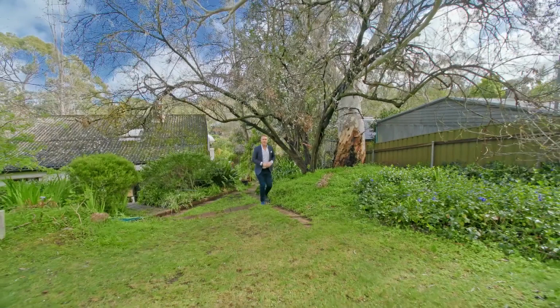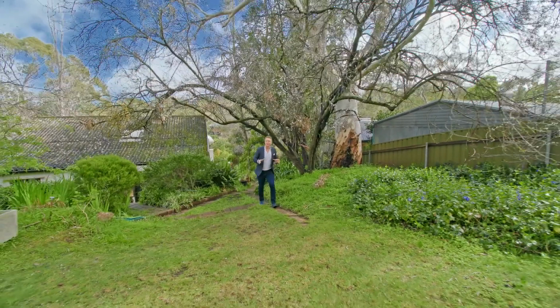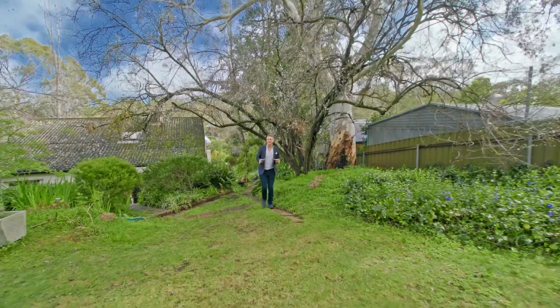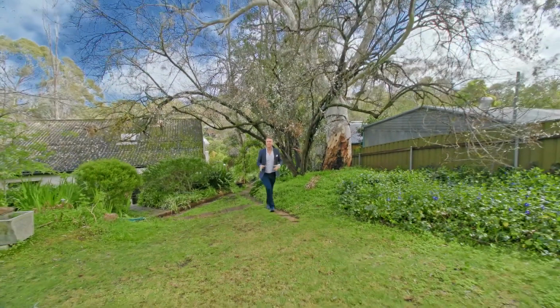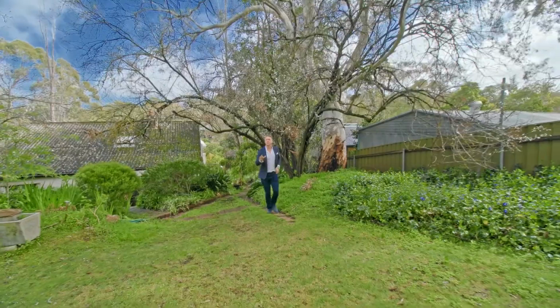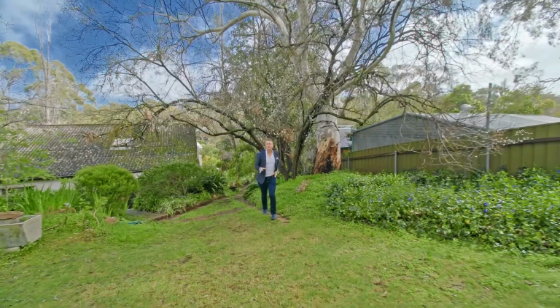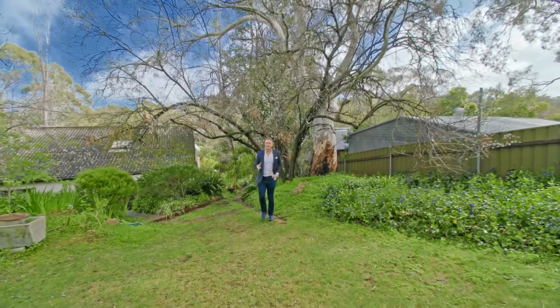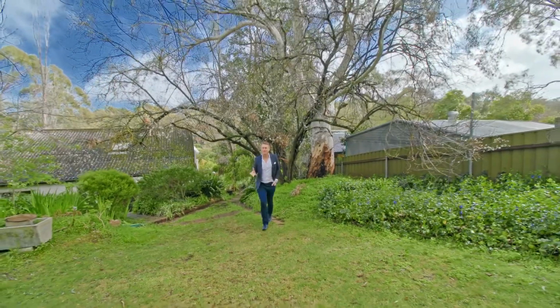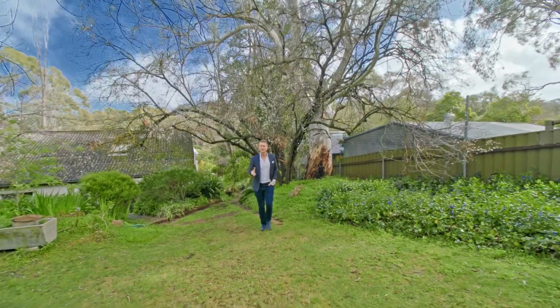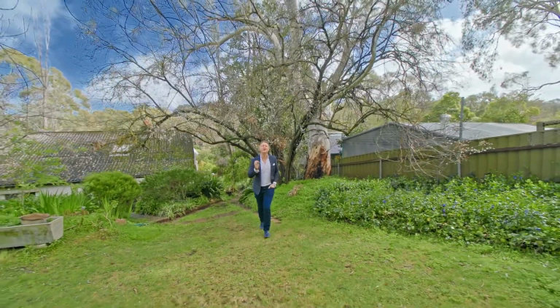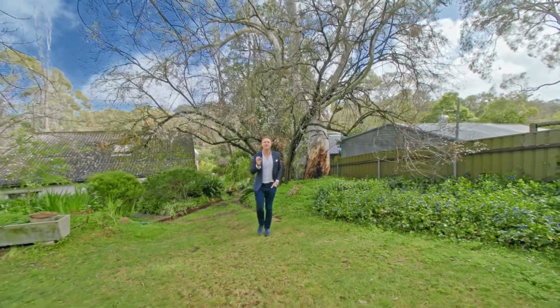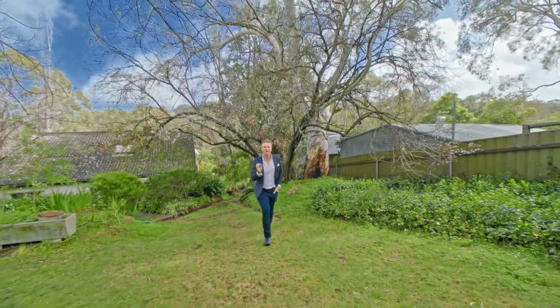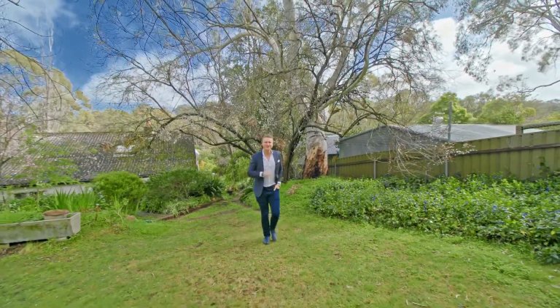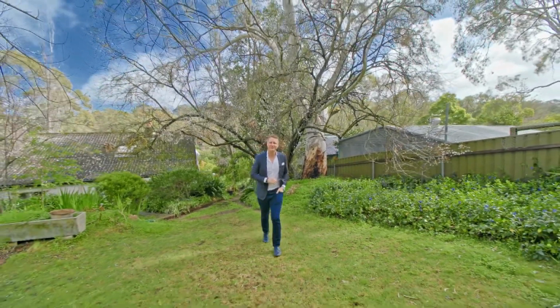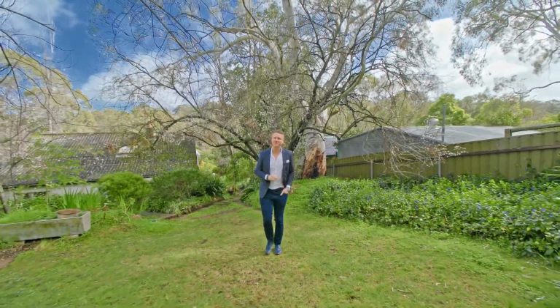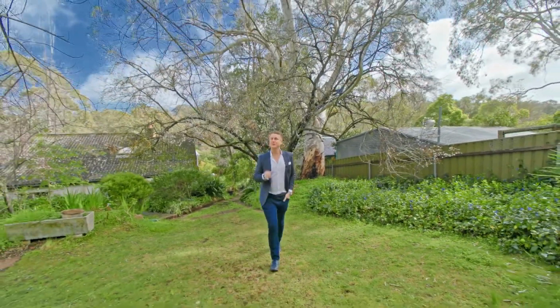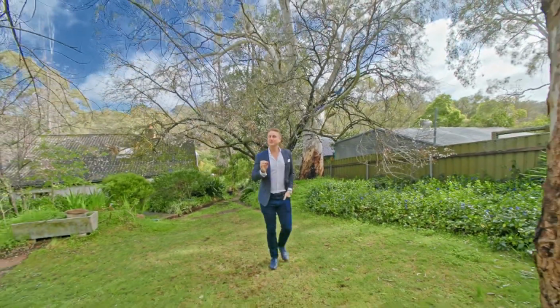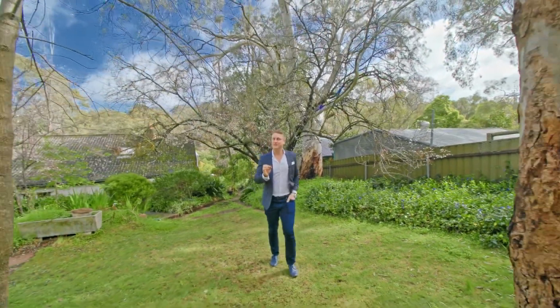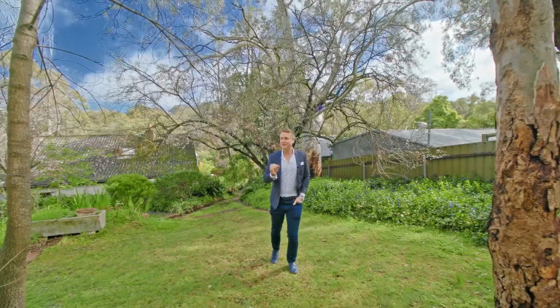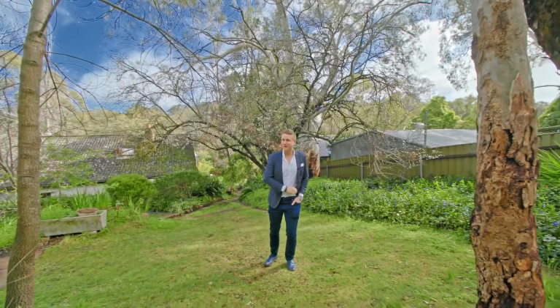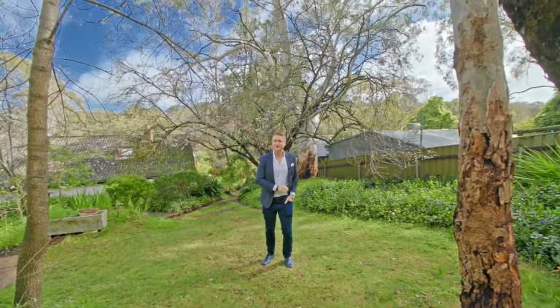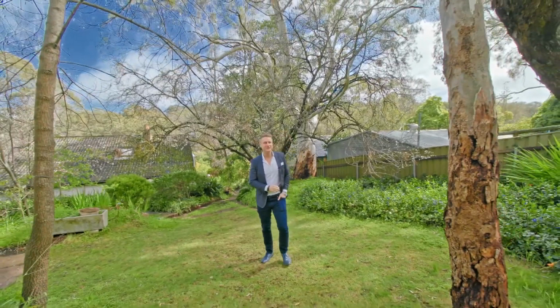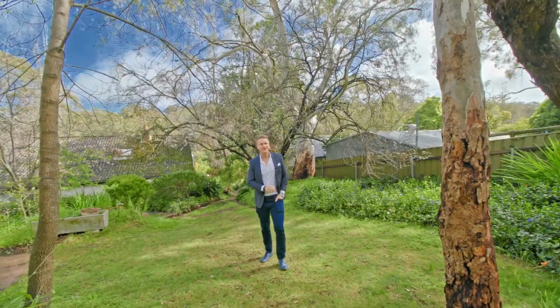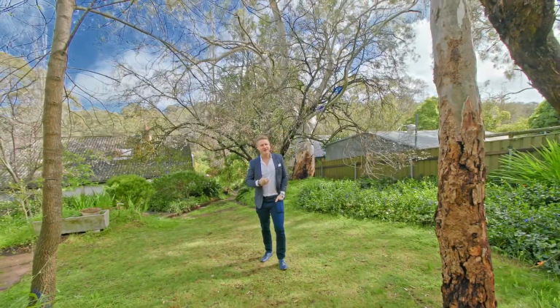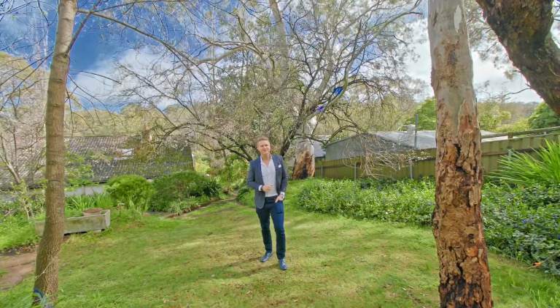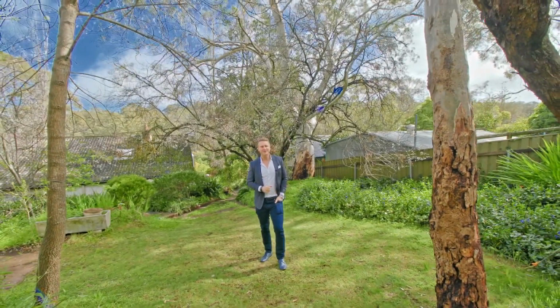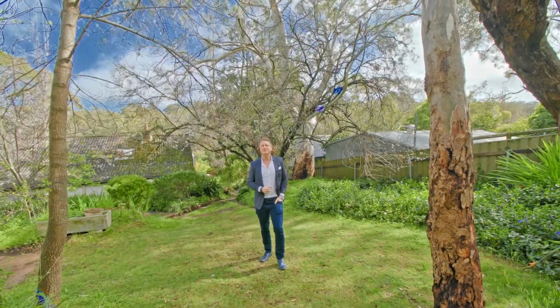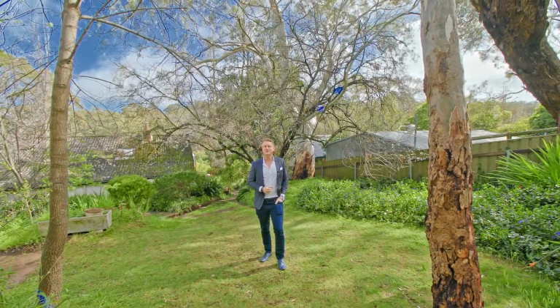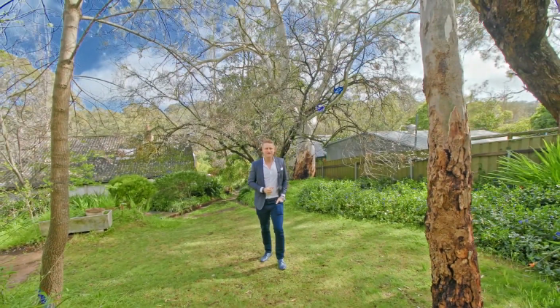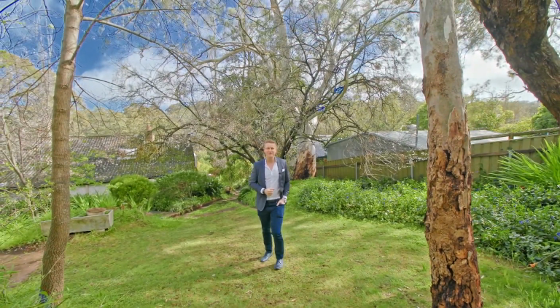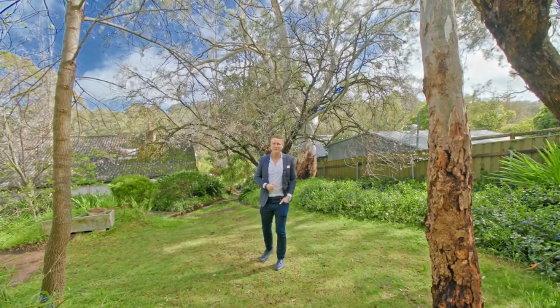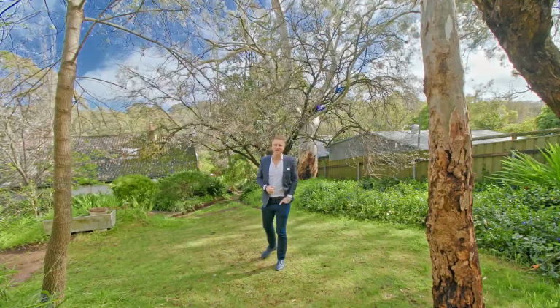Have you always wanted to get into the beautiful blue chip area of Blackwood, into a home you can add your own touches to? Well this might be your very rare opportunity to do so. I'm Todd Sloan, let me show you through number 34 Pano Parade South.